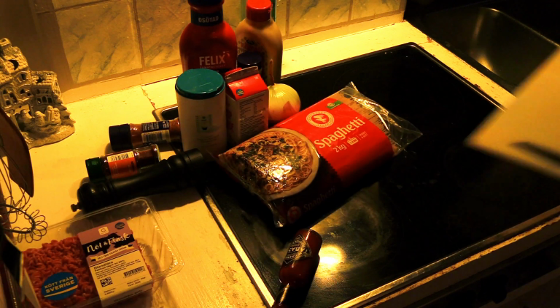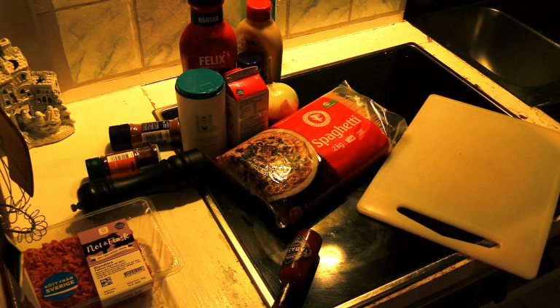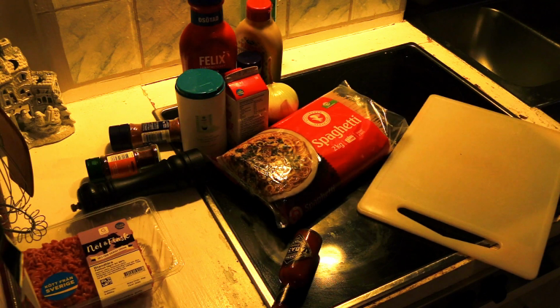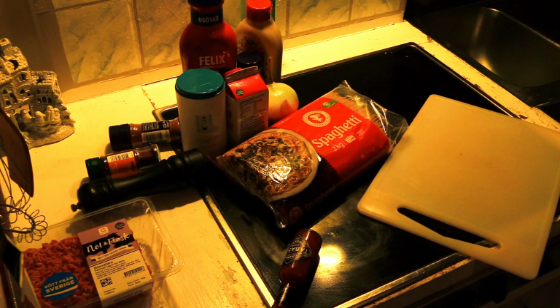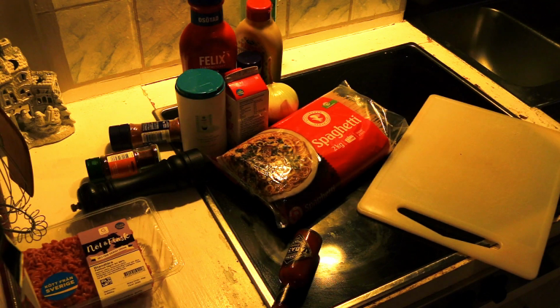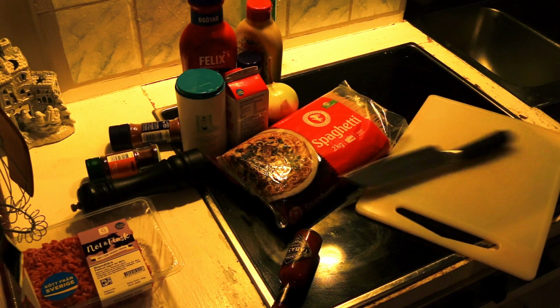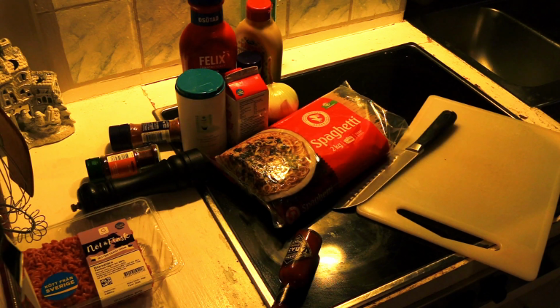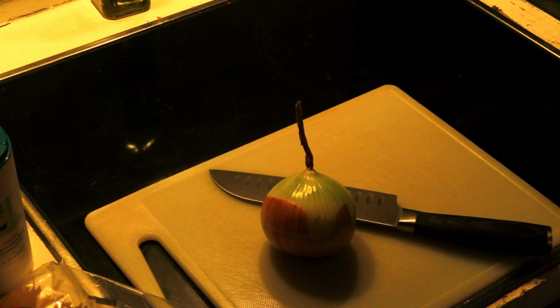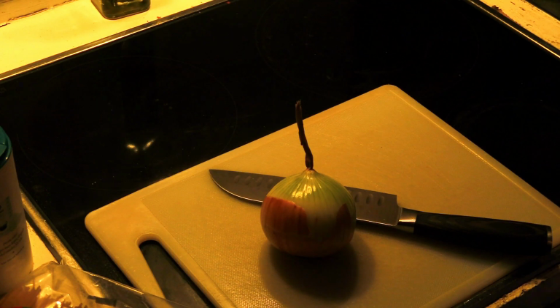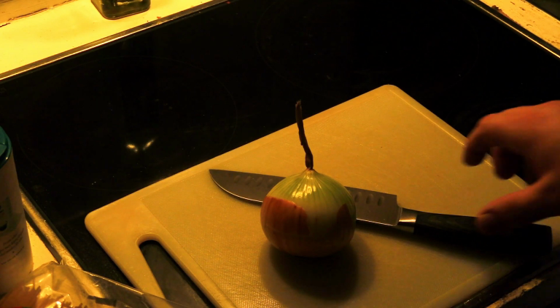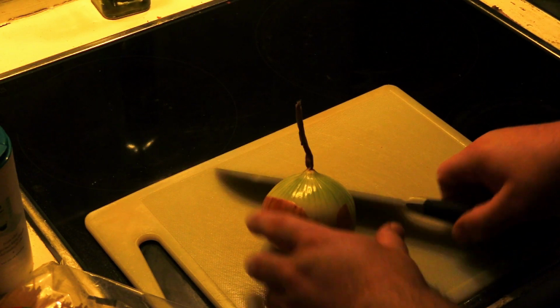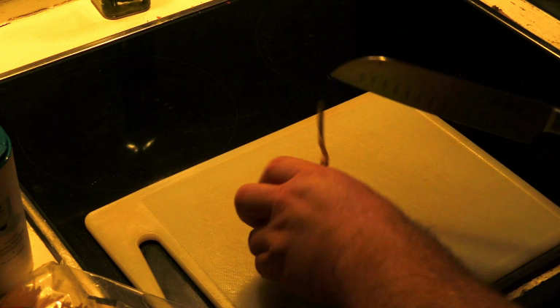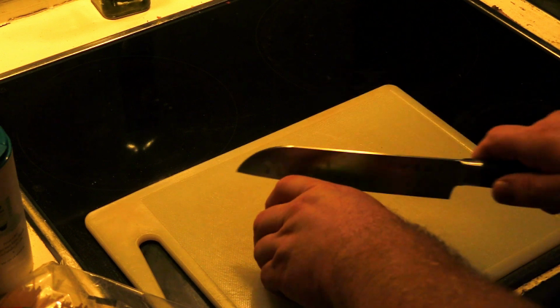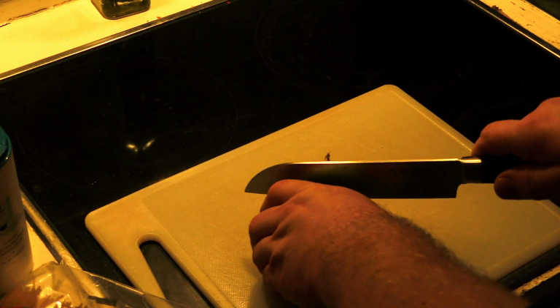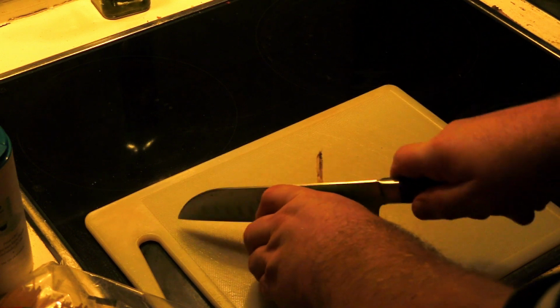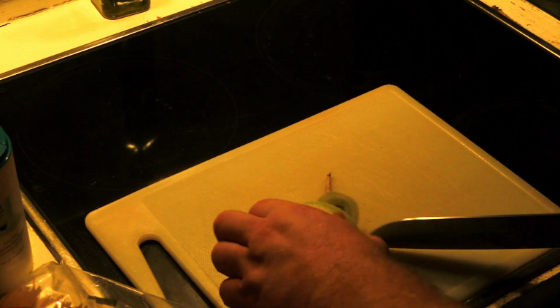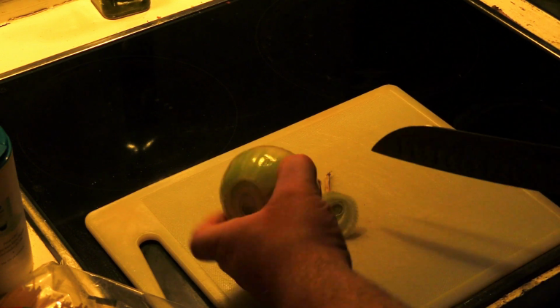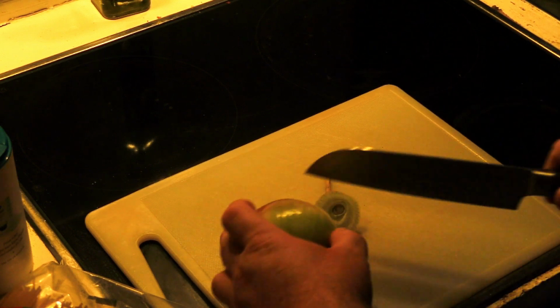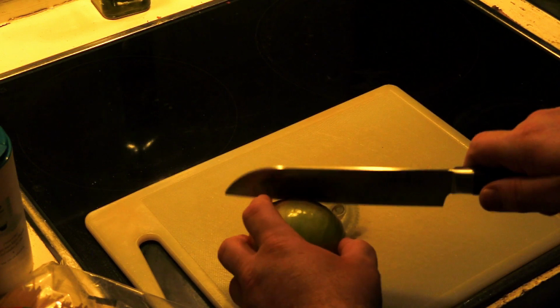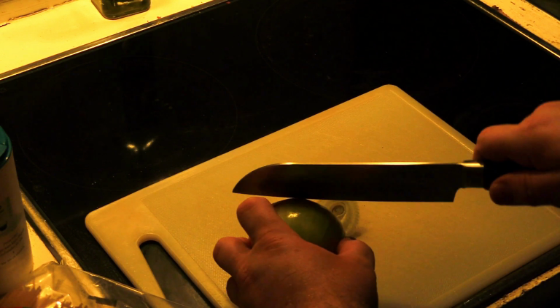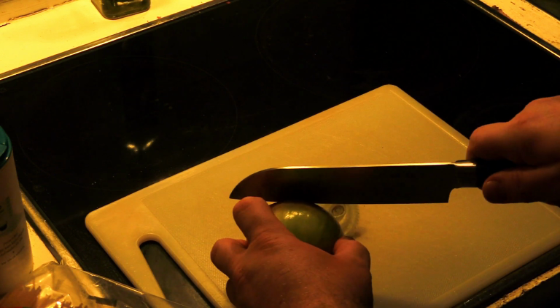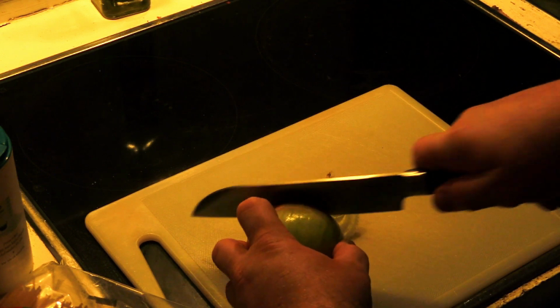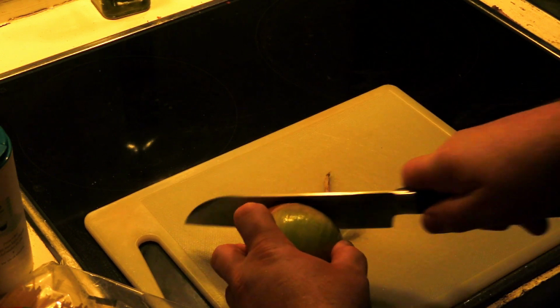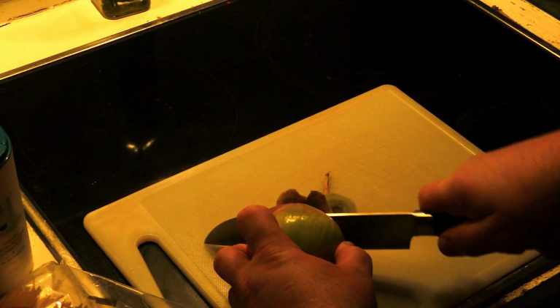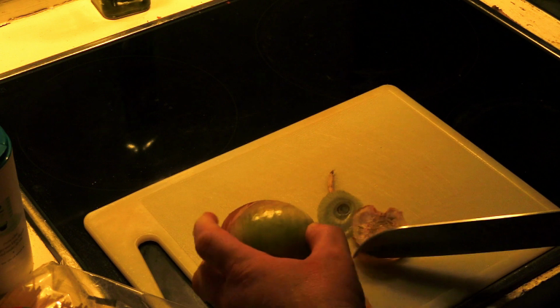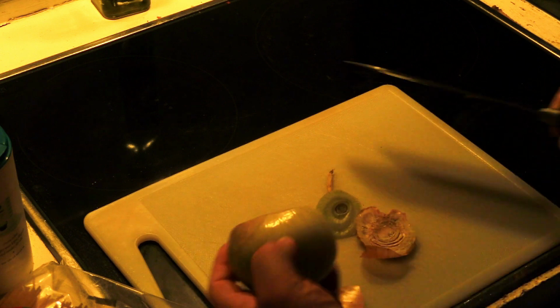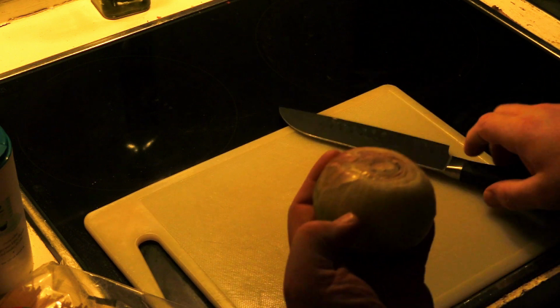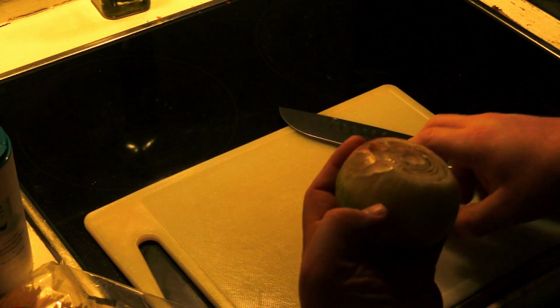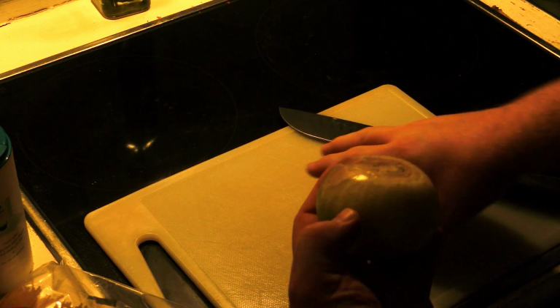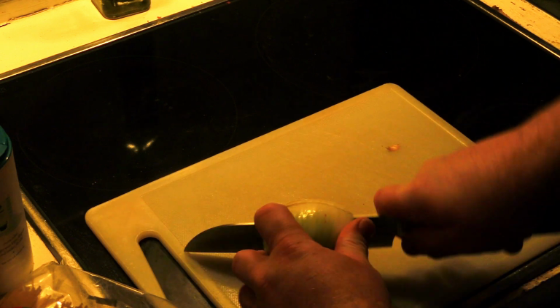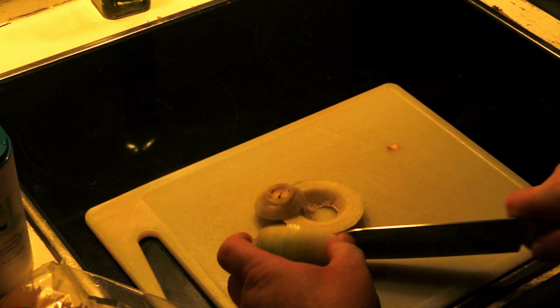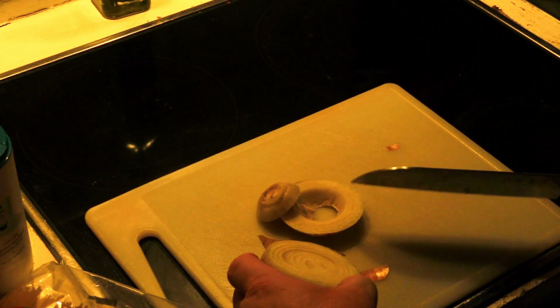Add a cutting board and a sharp knife. First, cut the onion. Notice how it's not doing well, just like your soul.